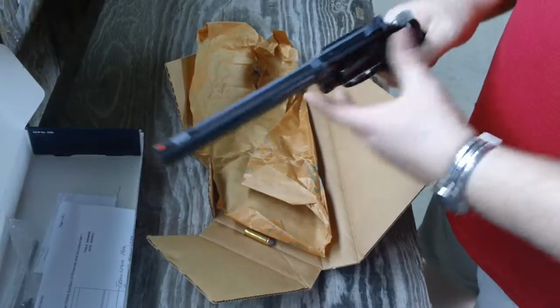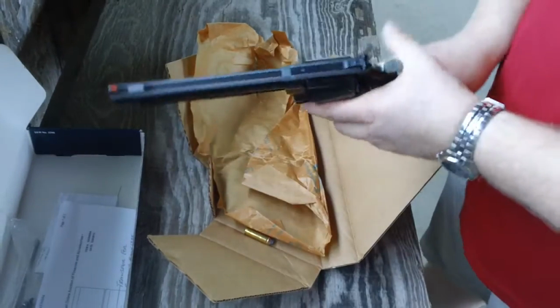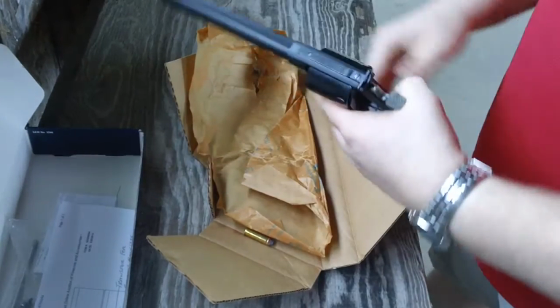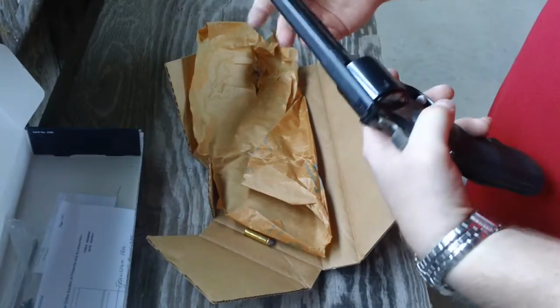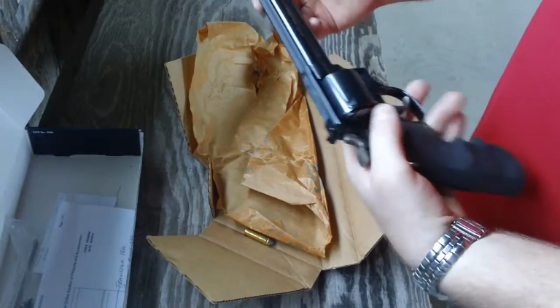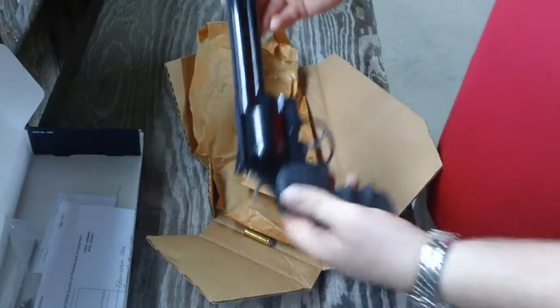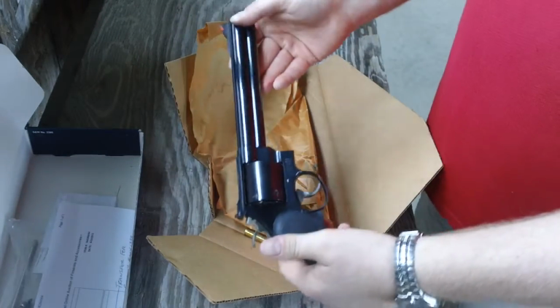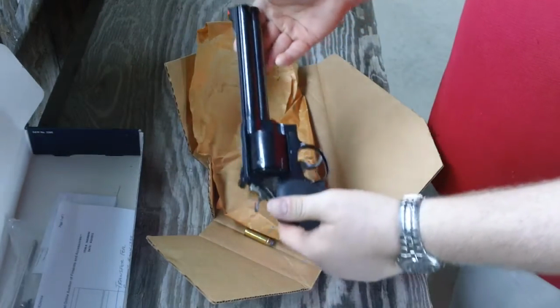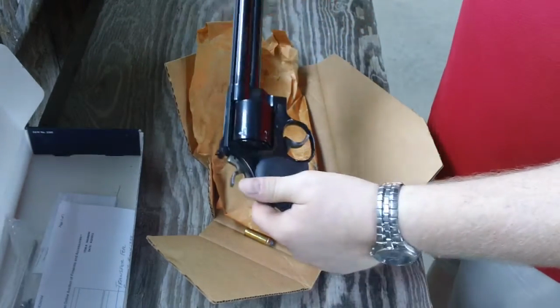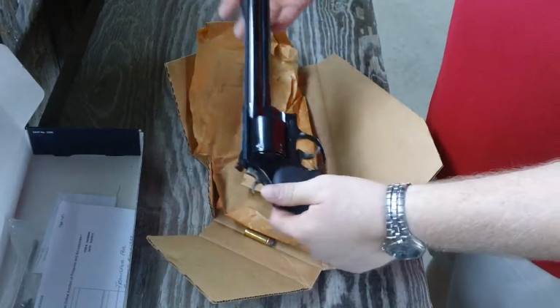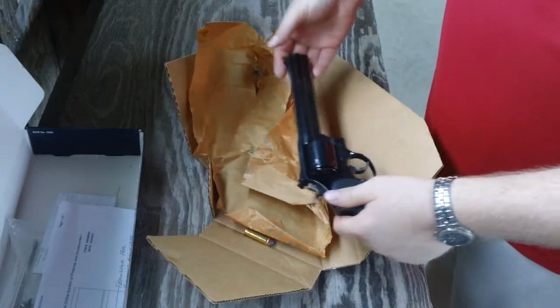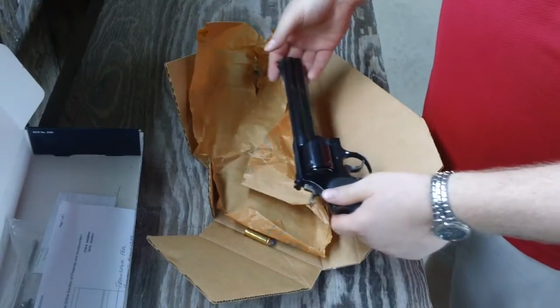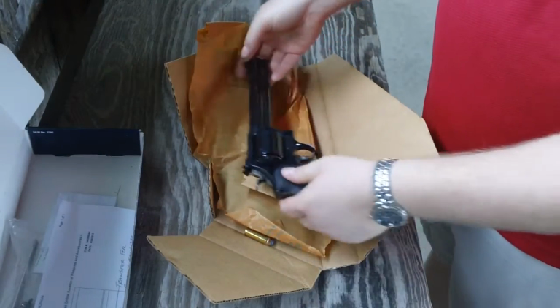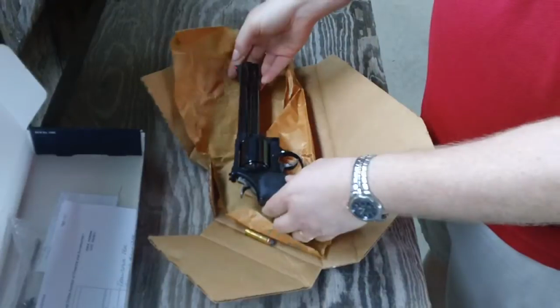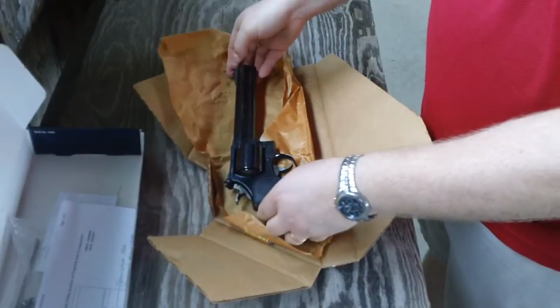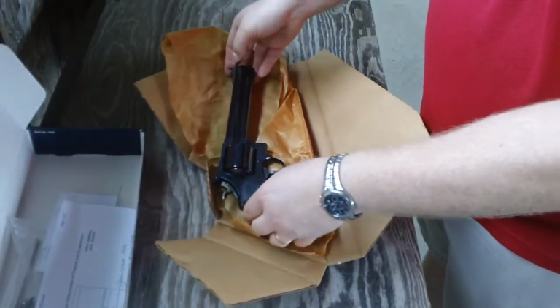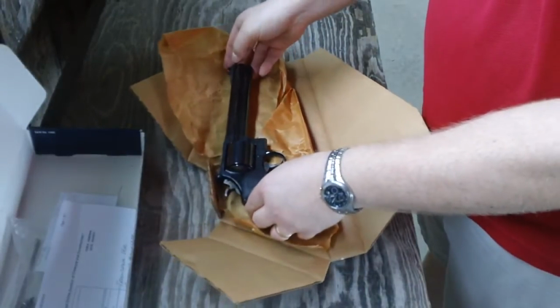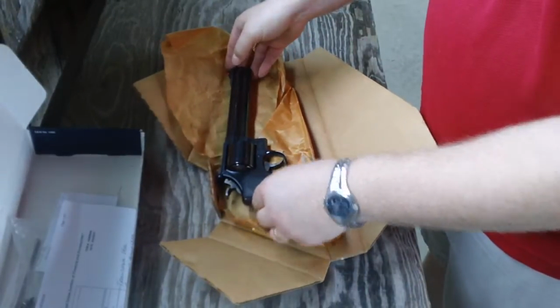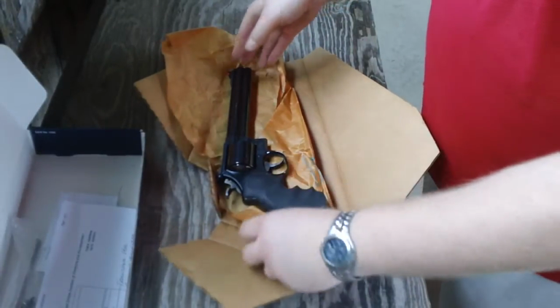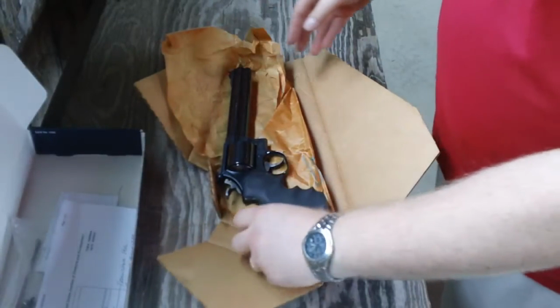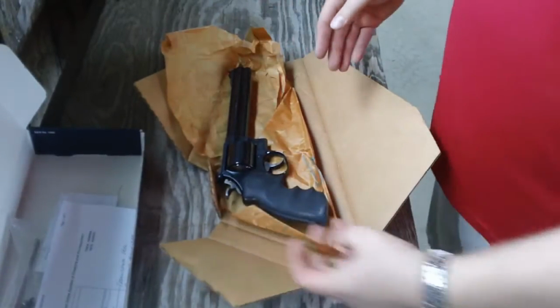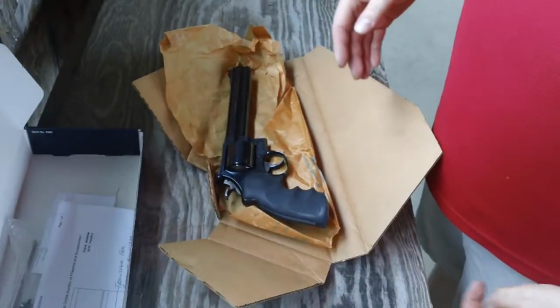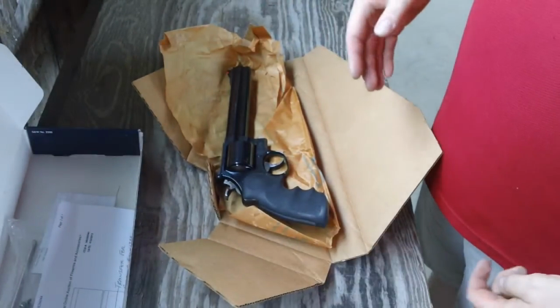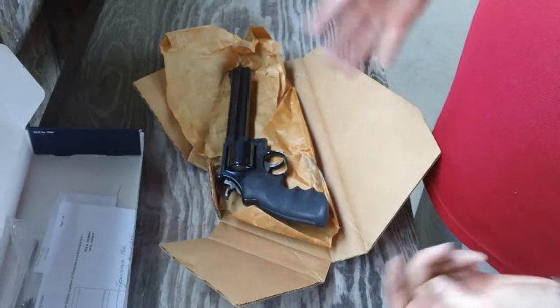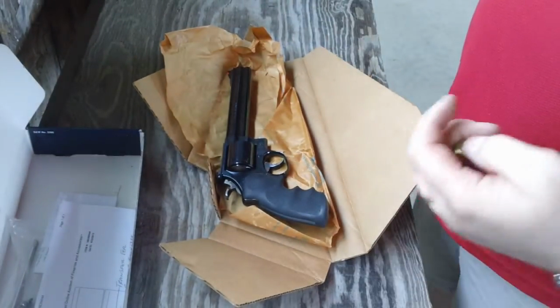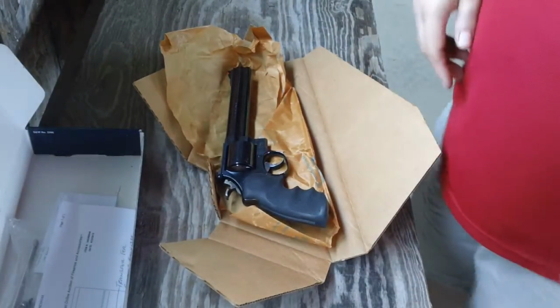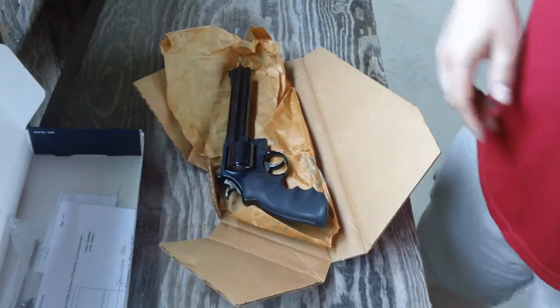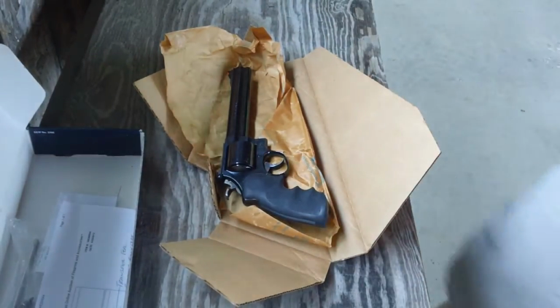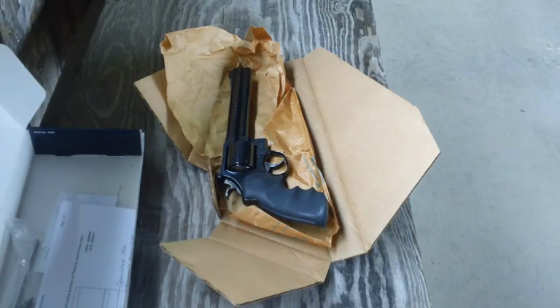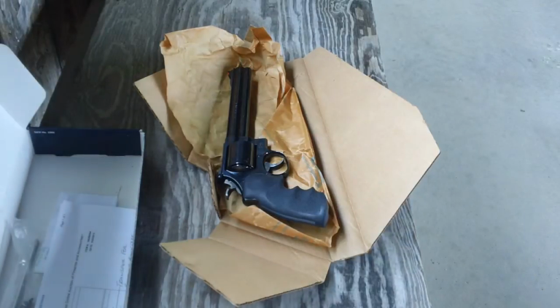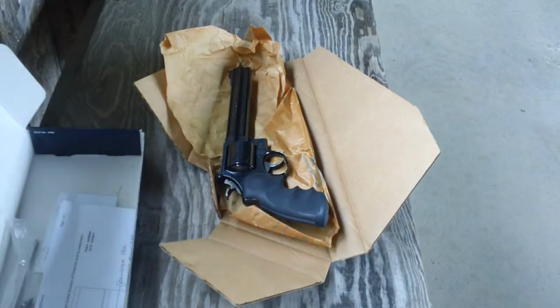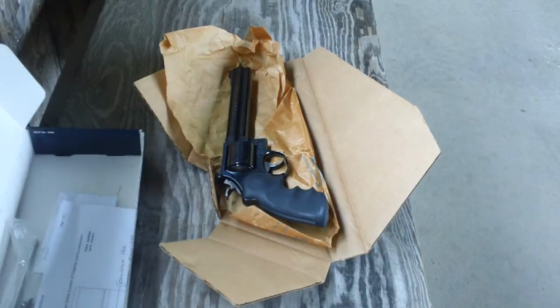Here it is — the Smith & Wesson Classic Magnum II, new in box, never been fired. That's what they look like. Until next time, thanks for watching.